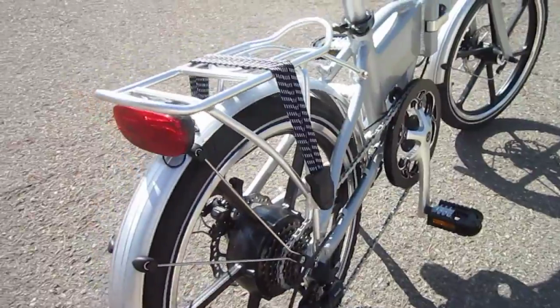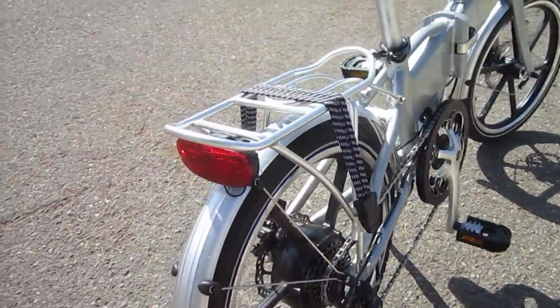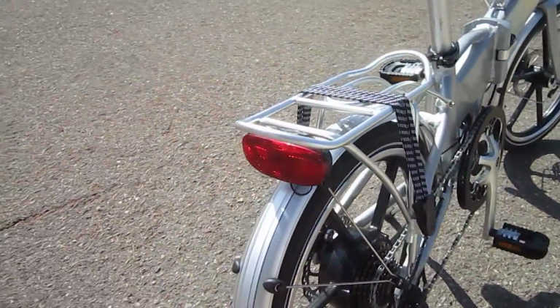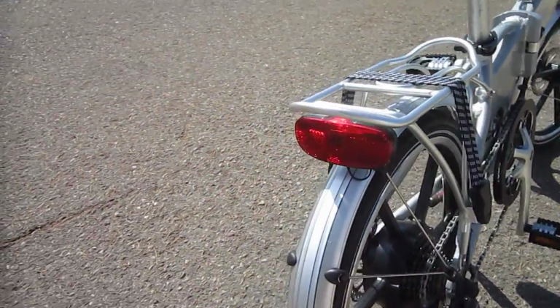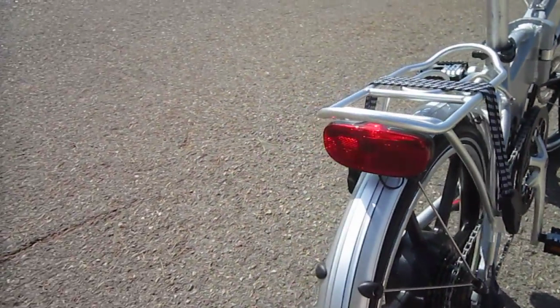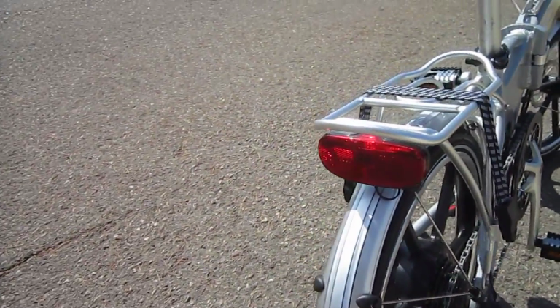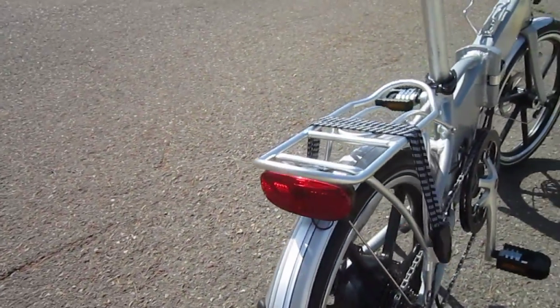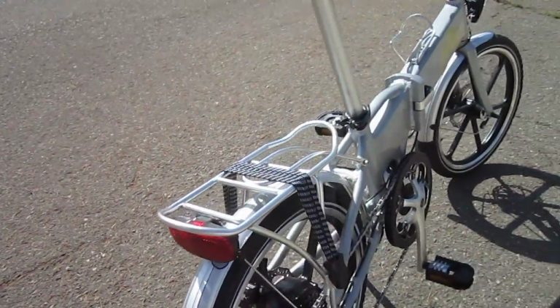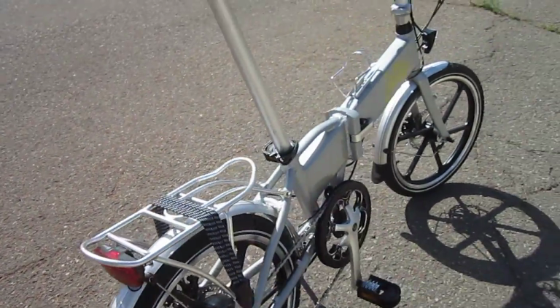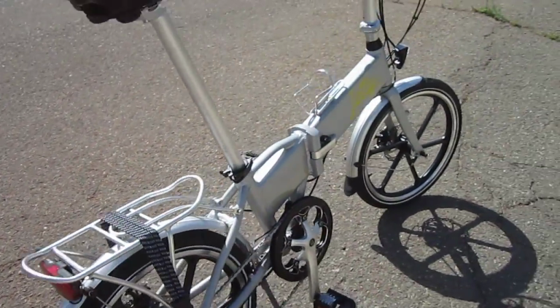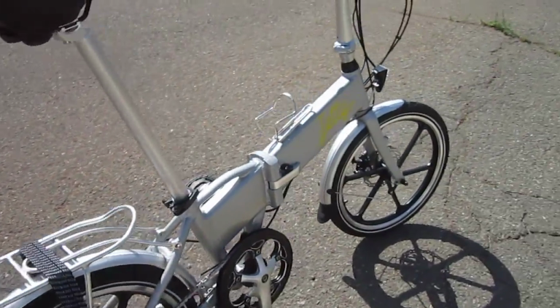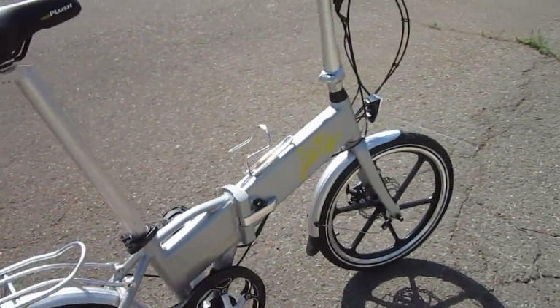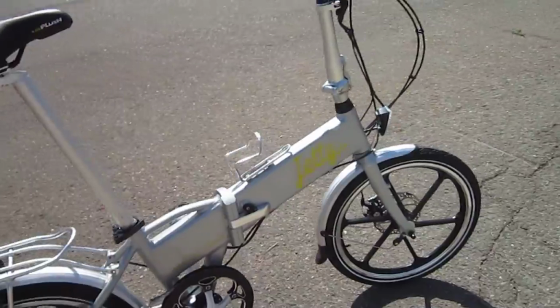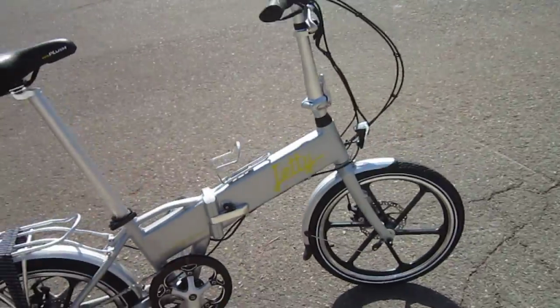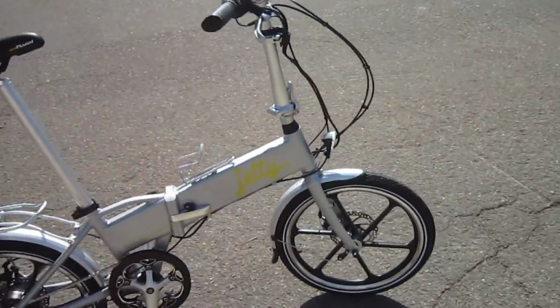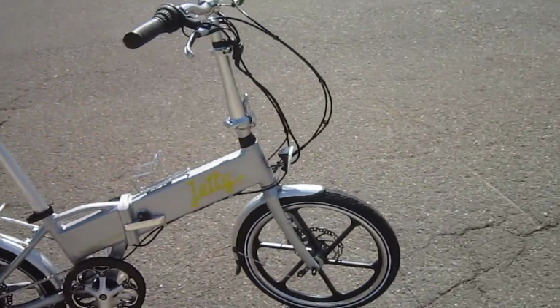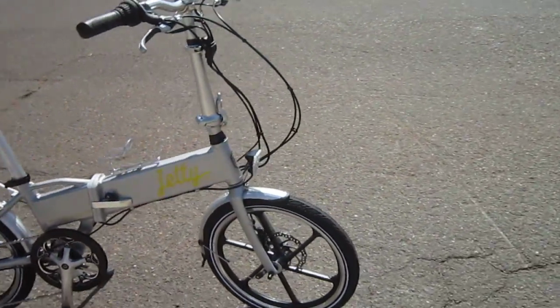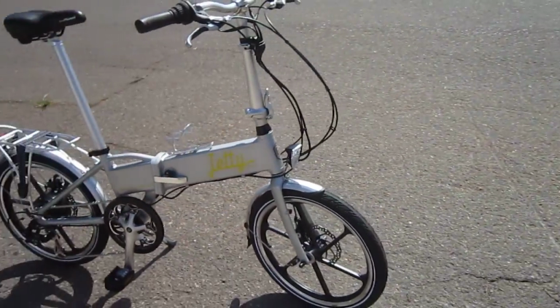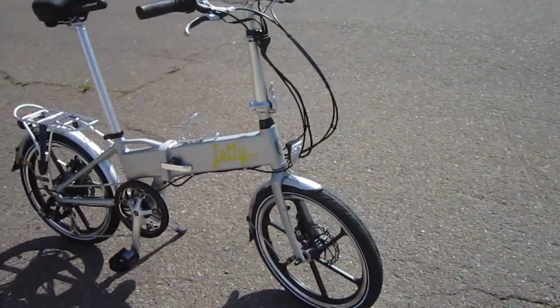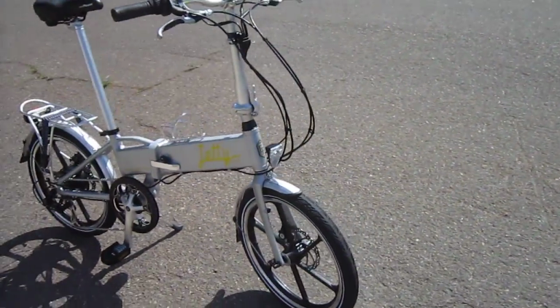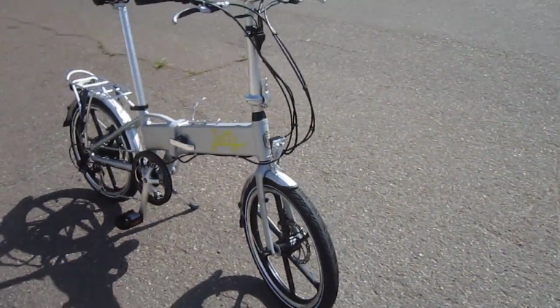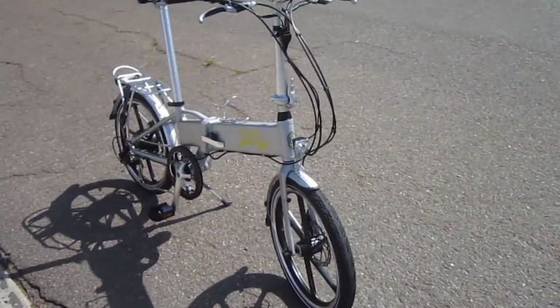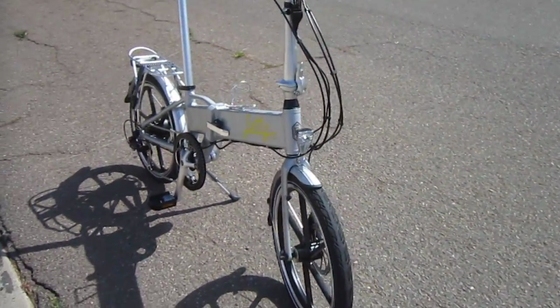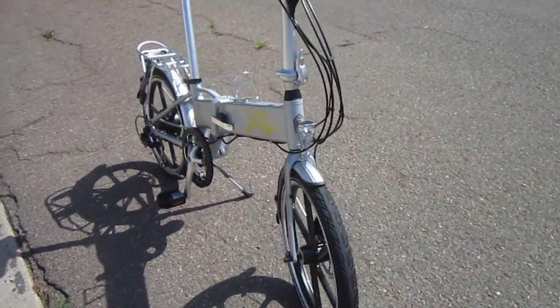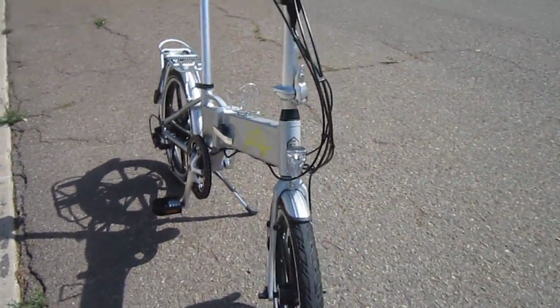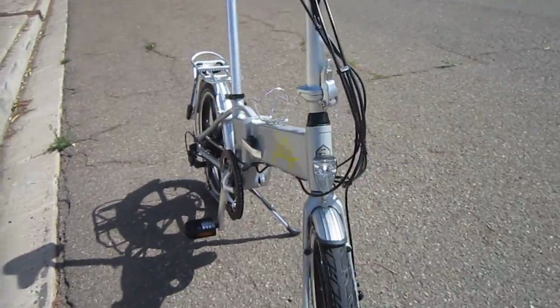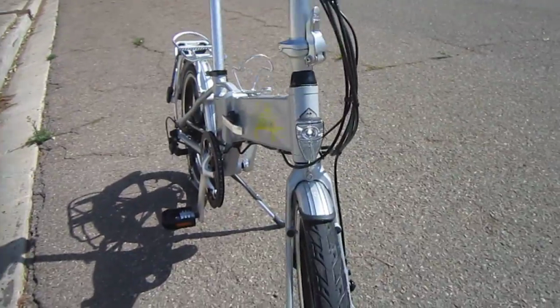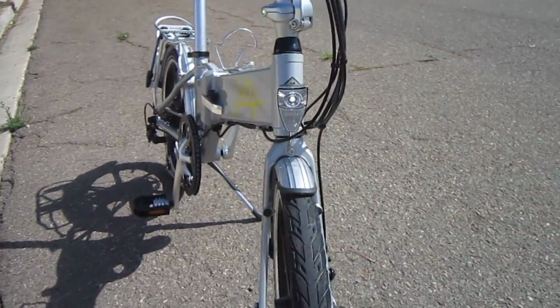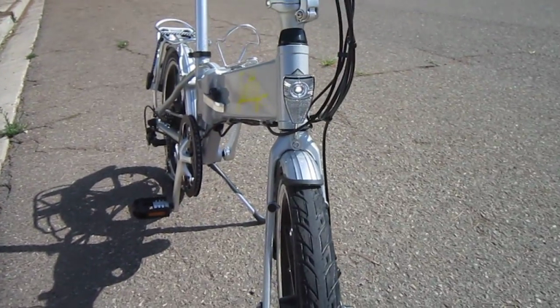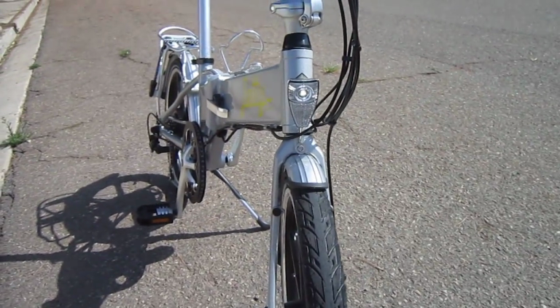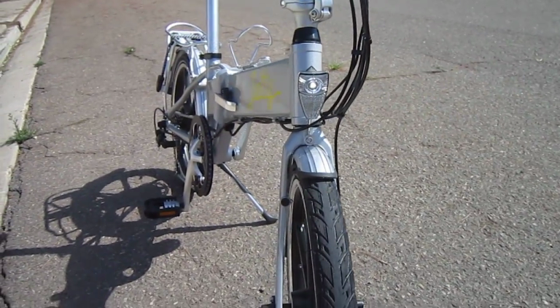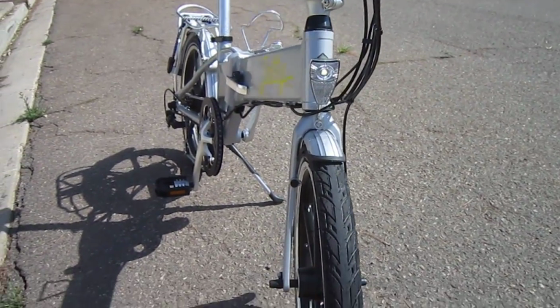It does have front and rear lighting that runs off the battery. The battery is enclosed in the frame and it is removable too. It's got a key slot underneath so you can actually remove the battery if need be.